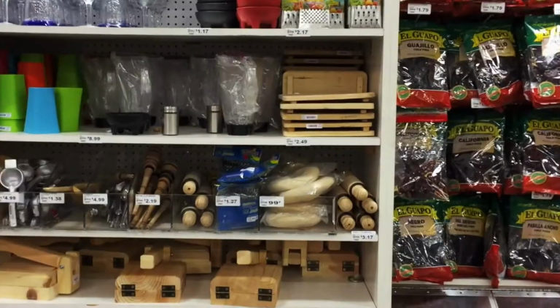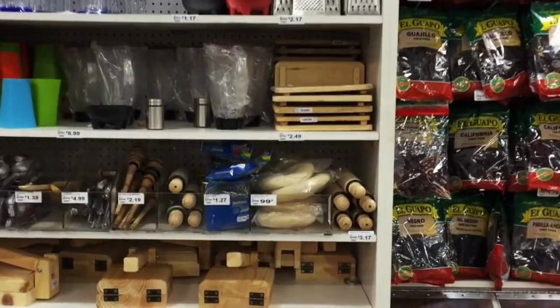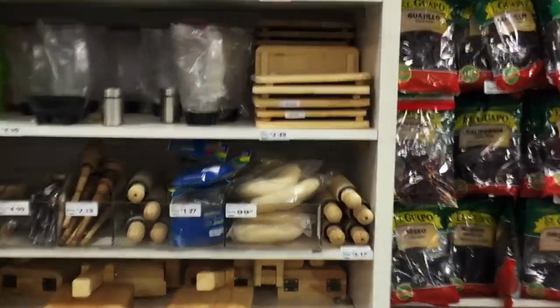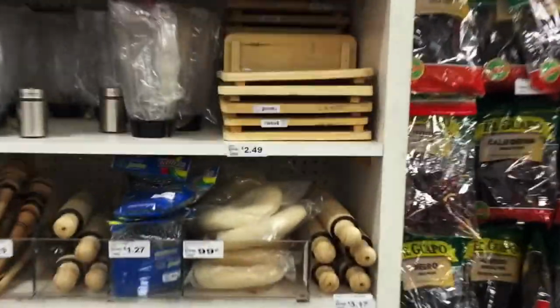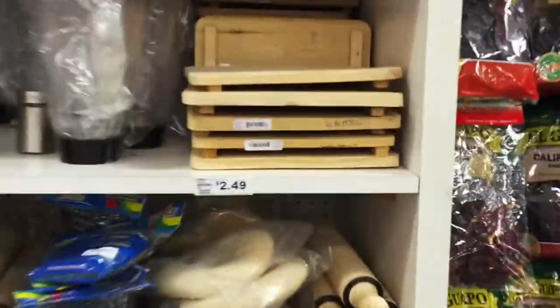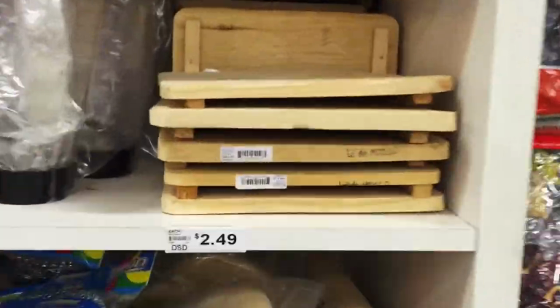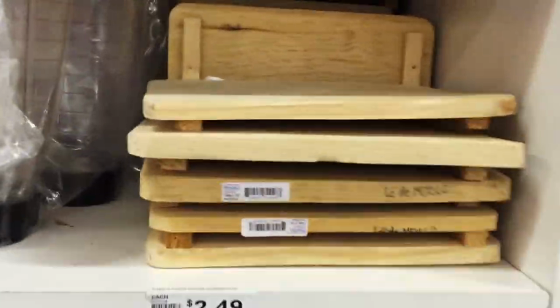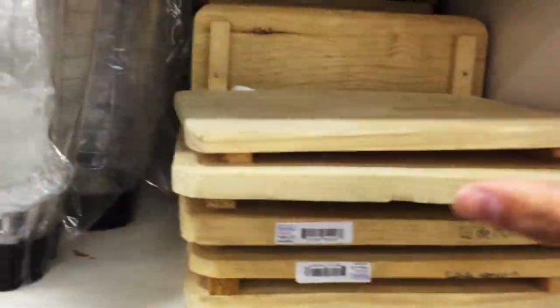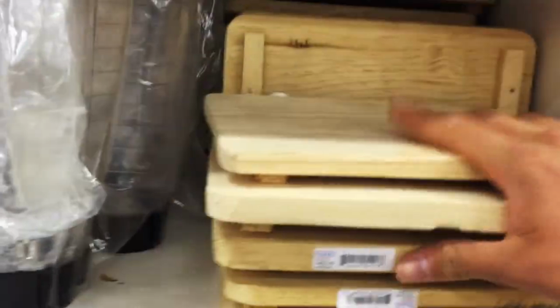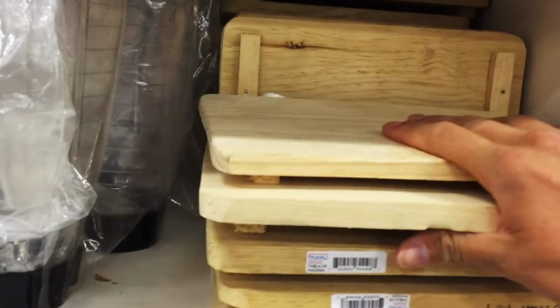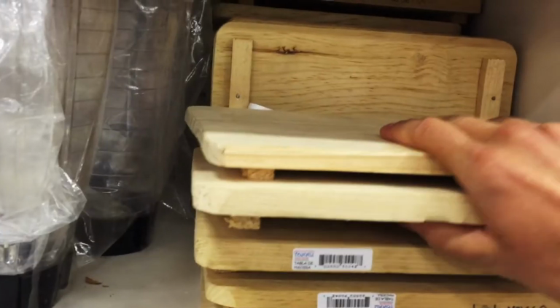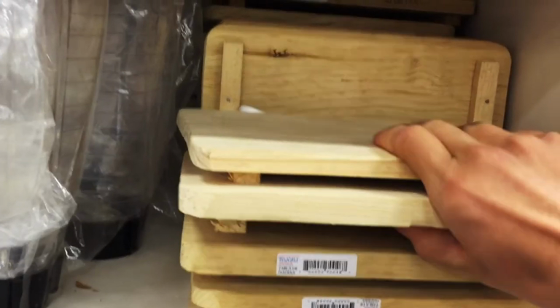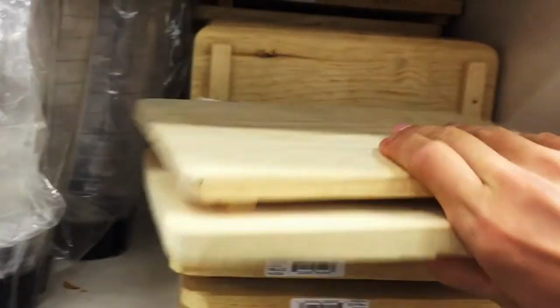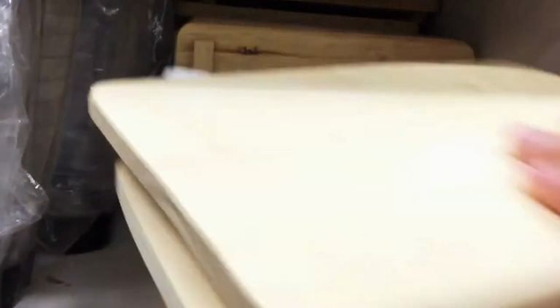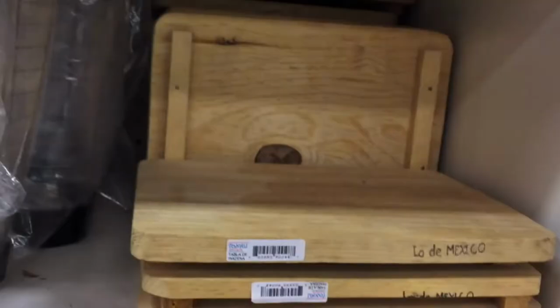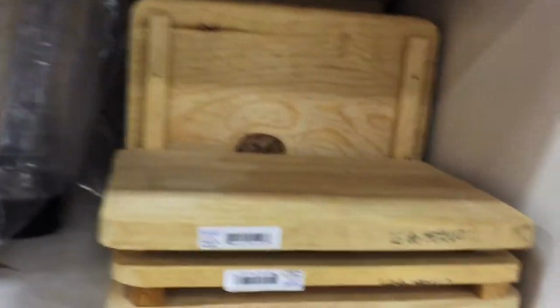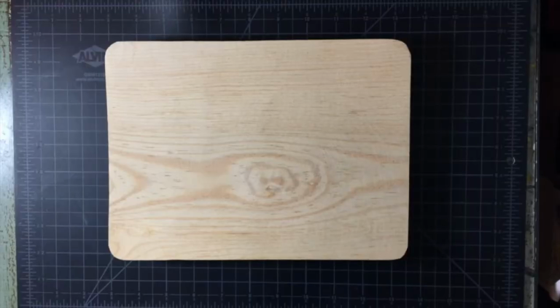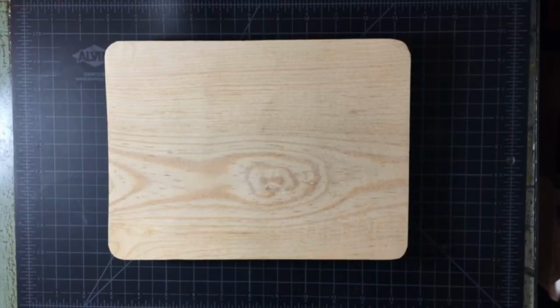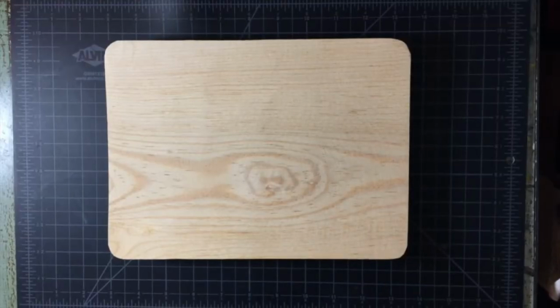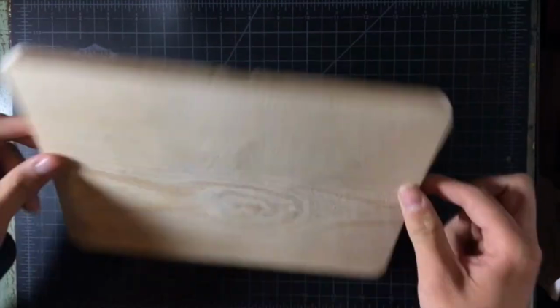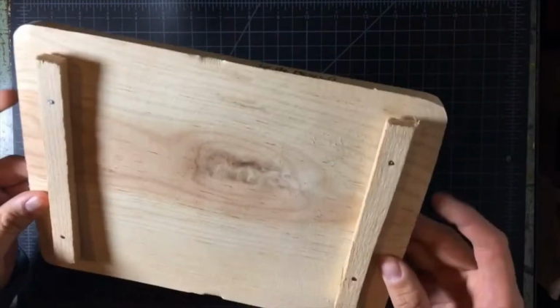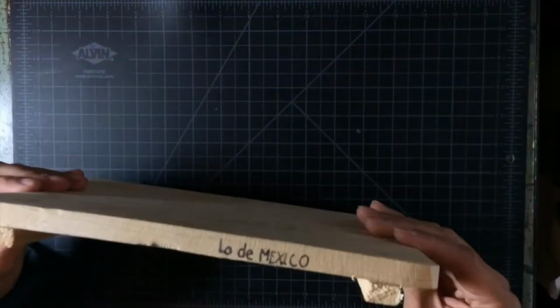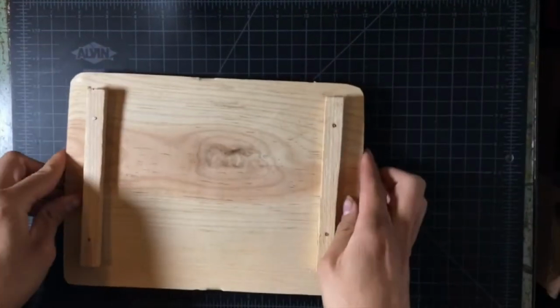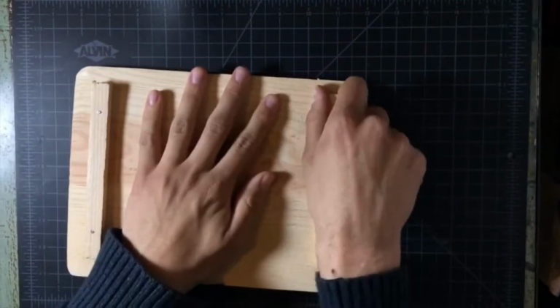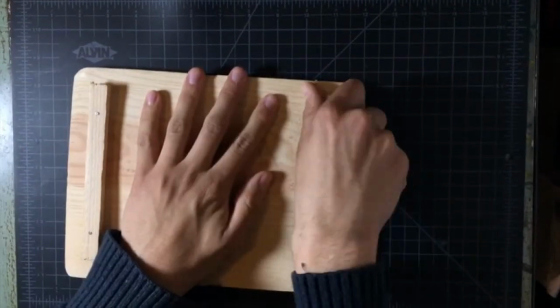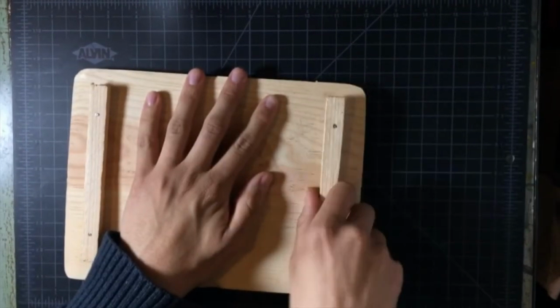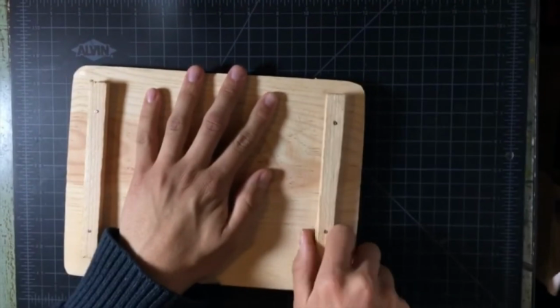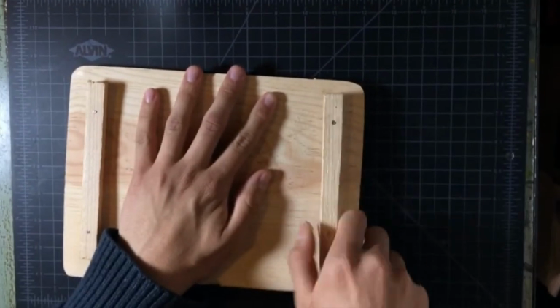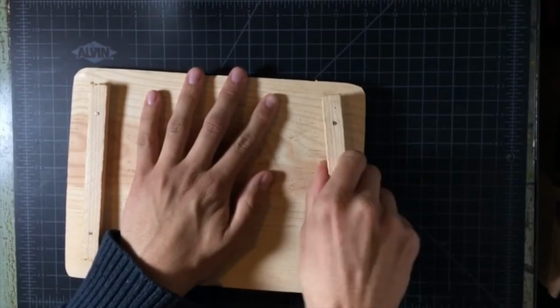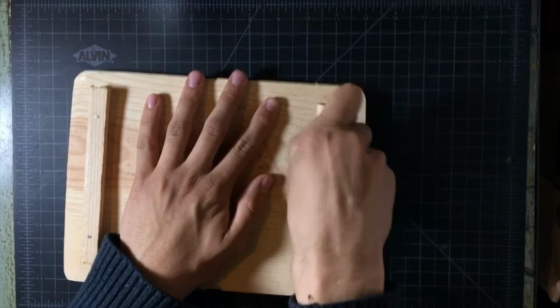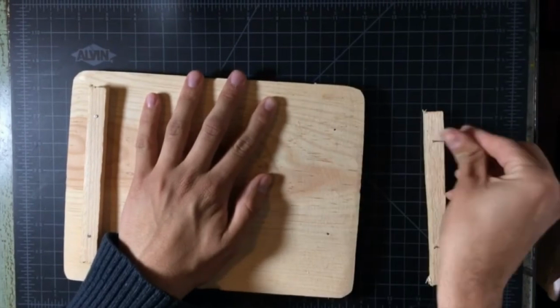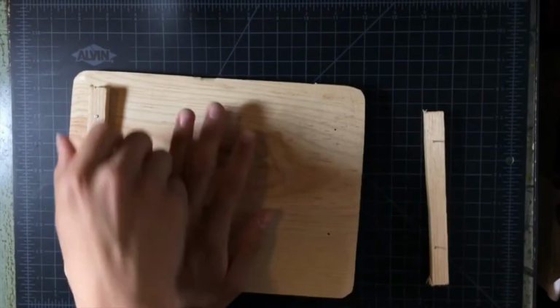We begin by getting a cutting board at our local market. I continue by removing the lifting bars from the cutting board.